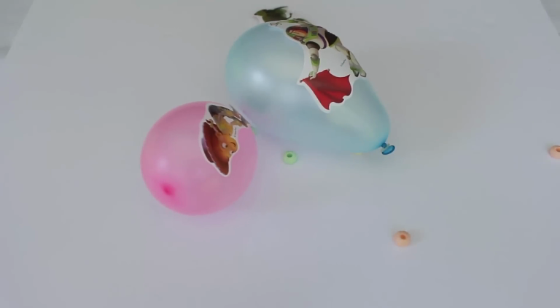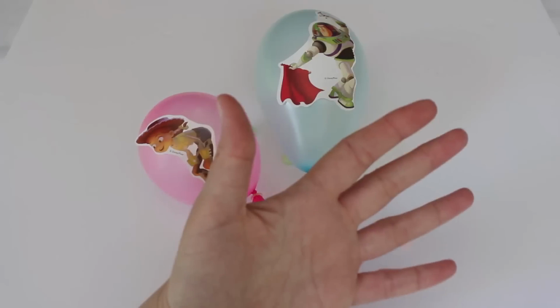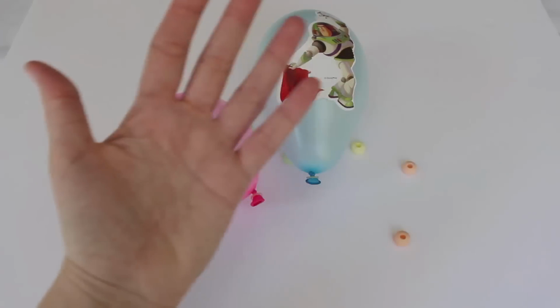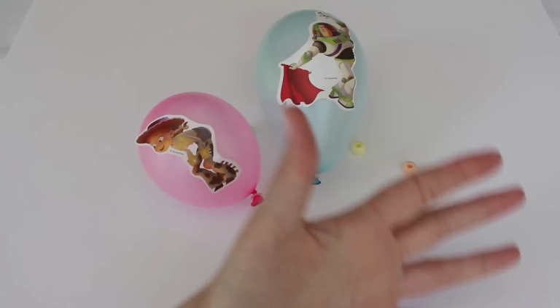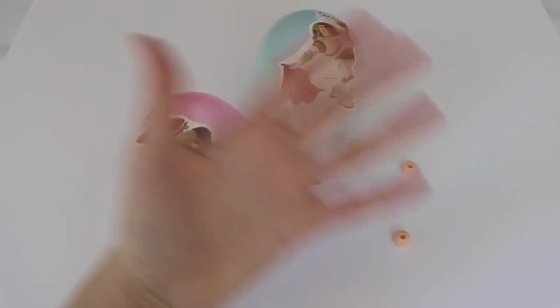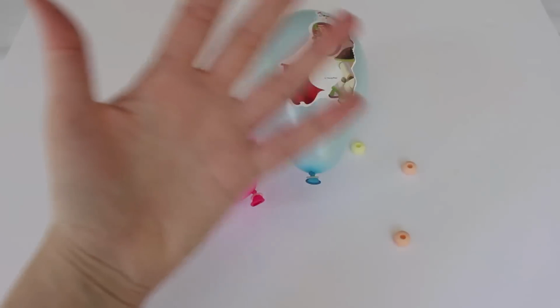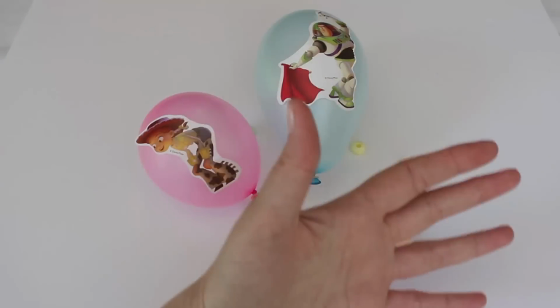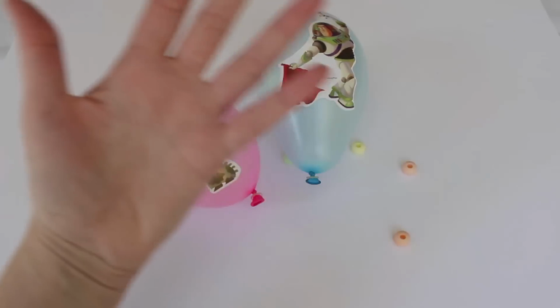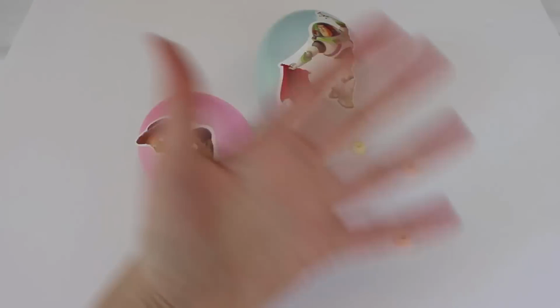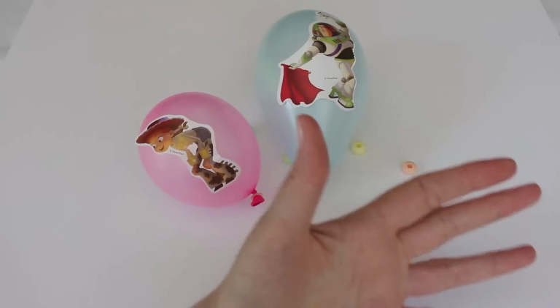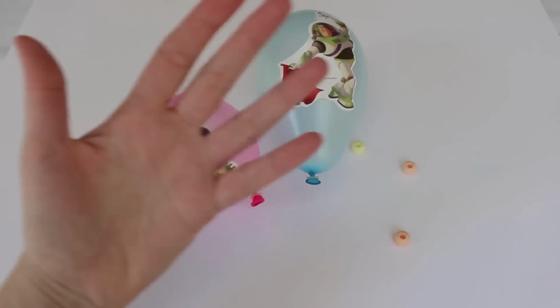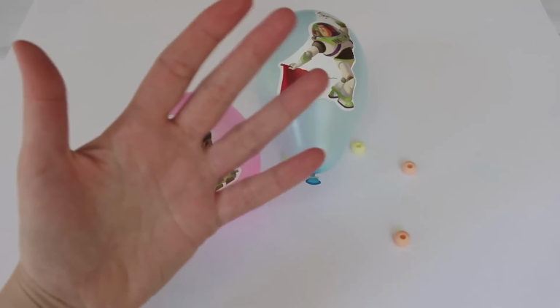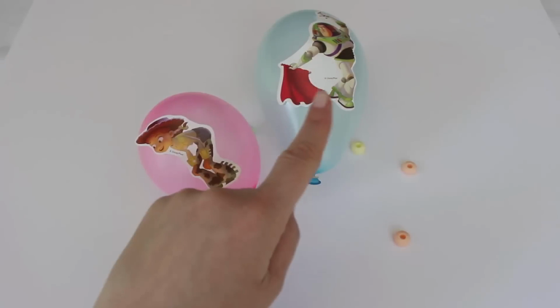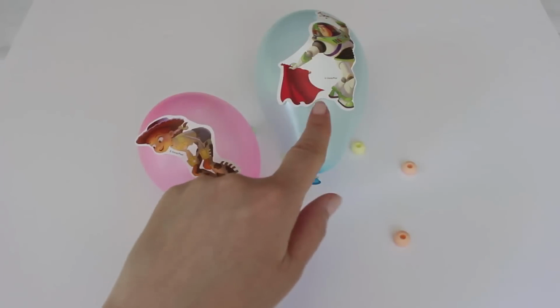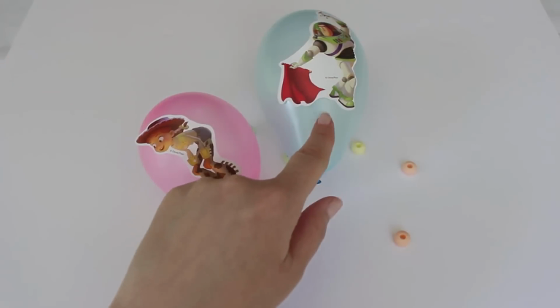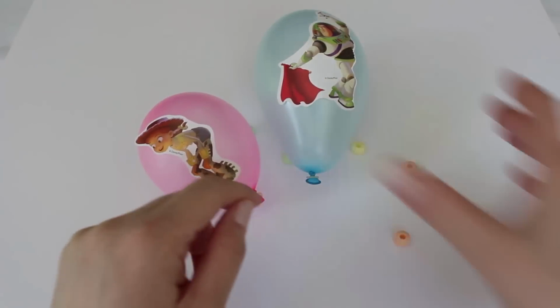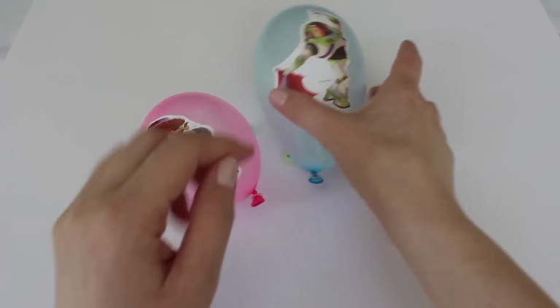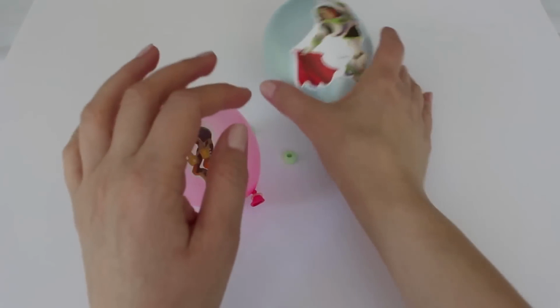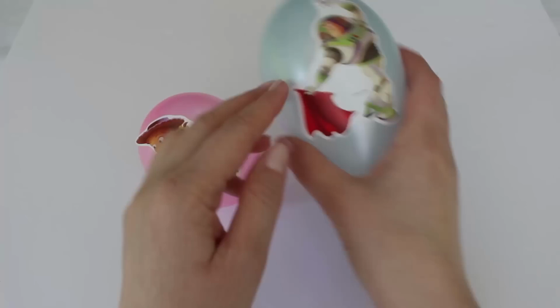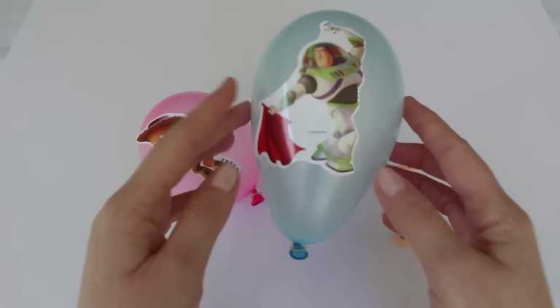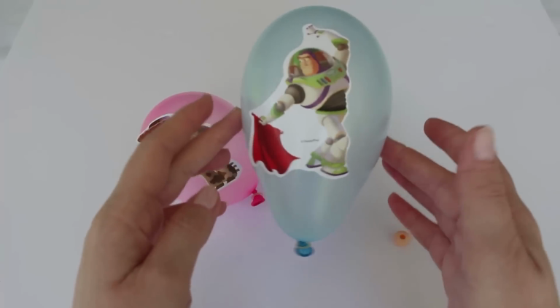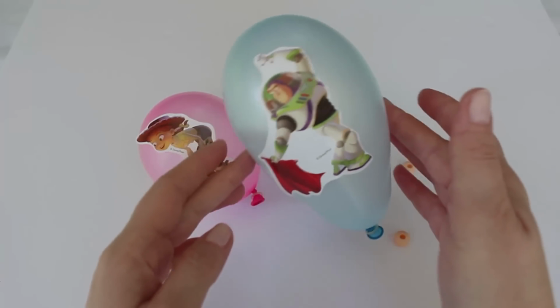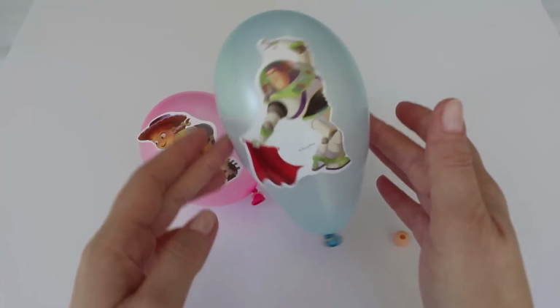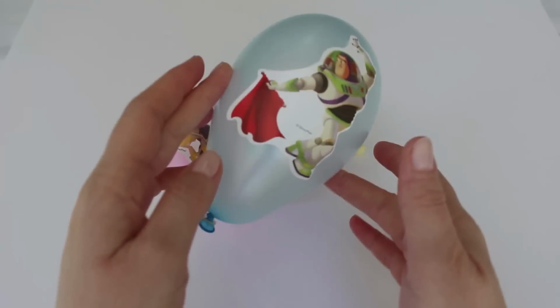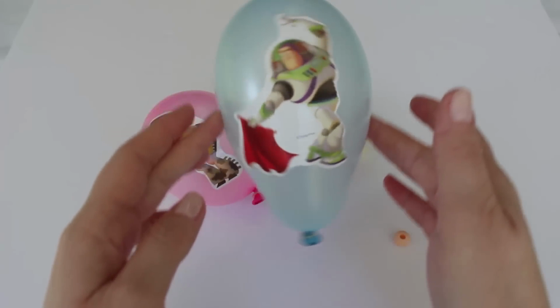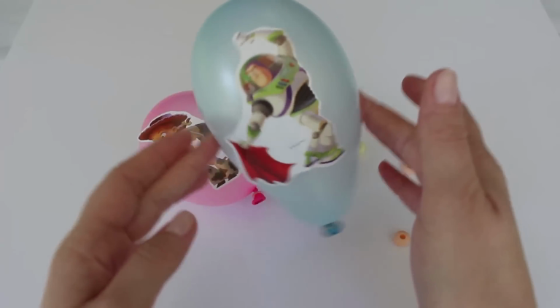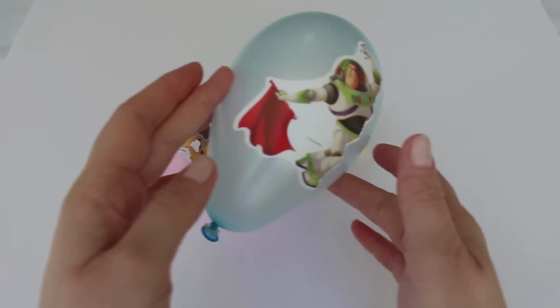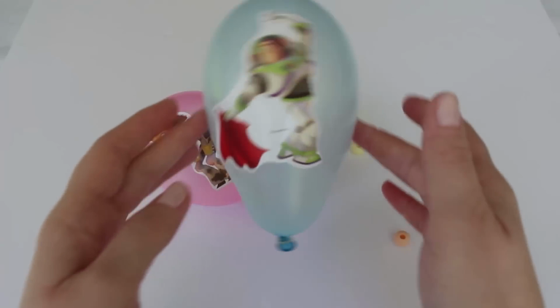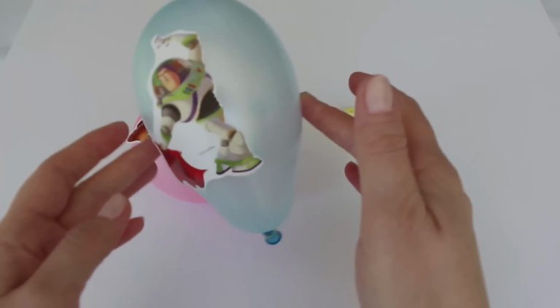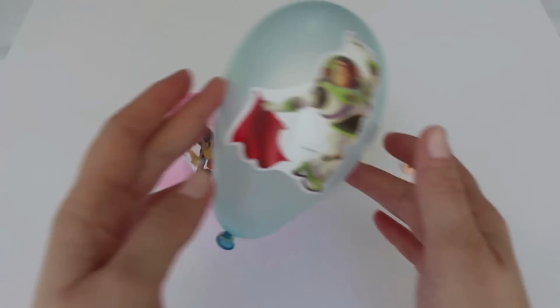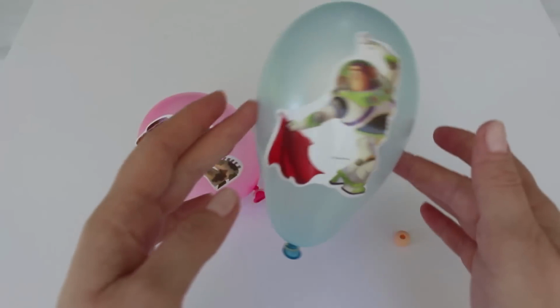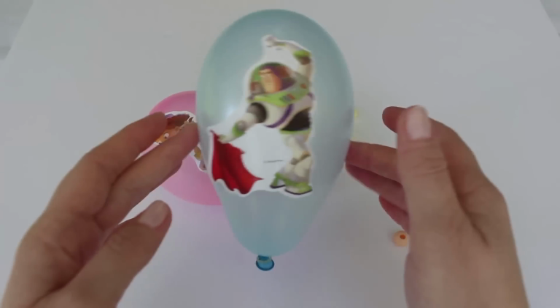Blue Balloon, Blue Balloon, where are you? Here I am, here I am, how do you do?